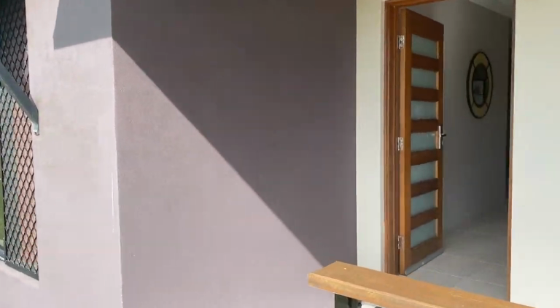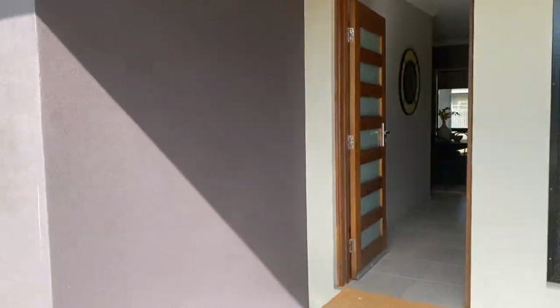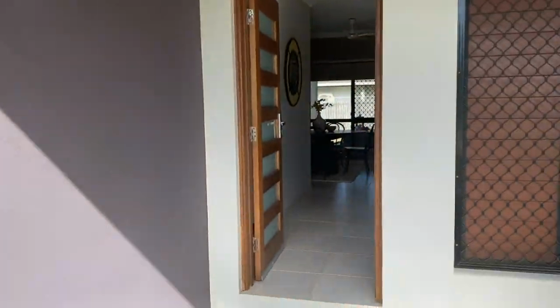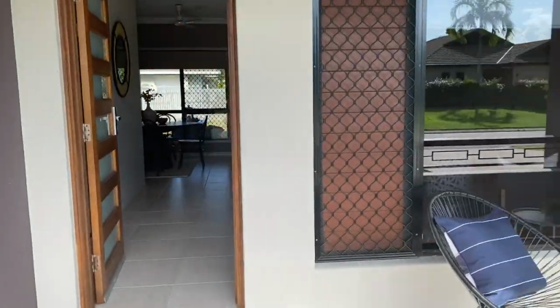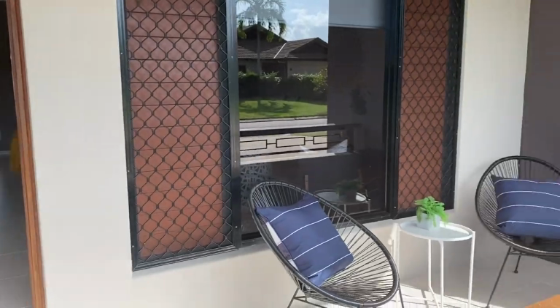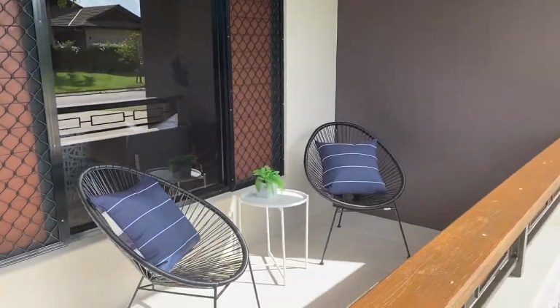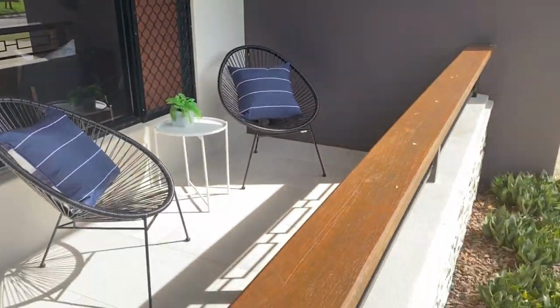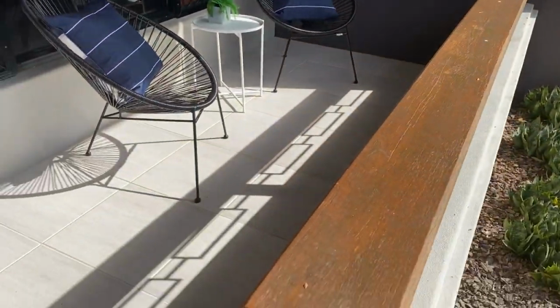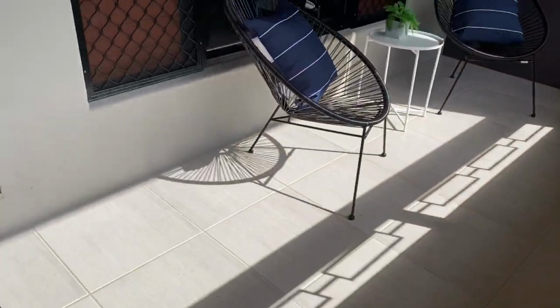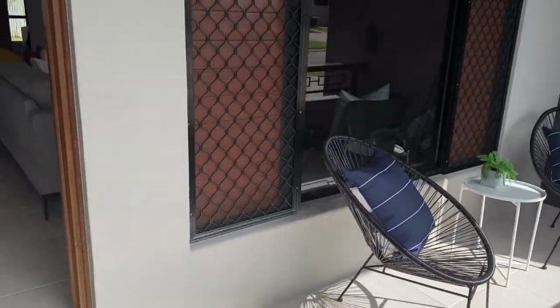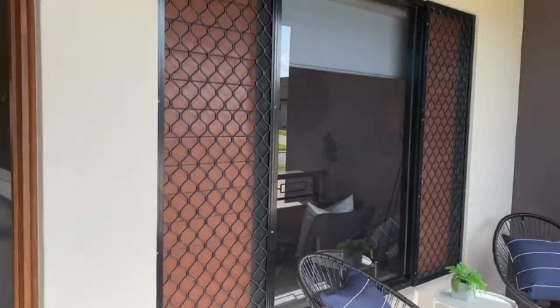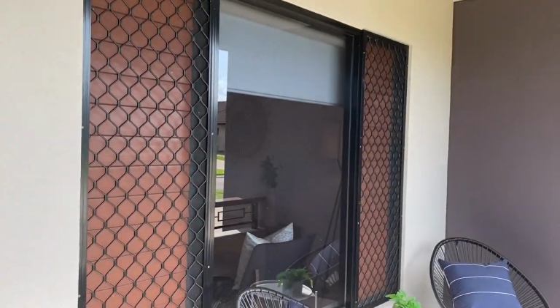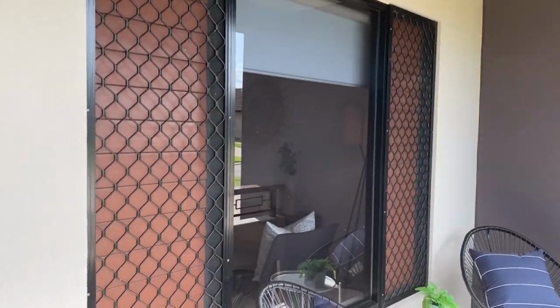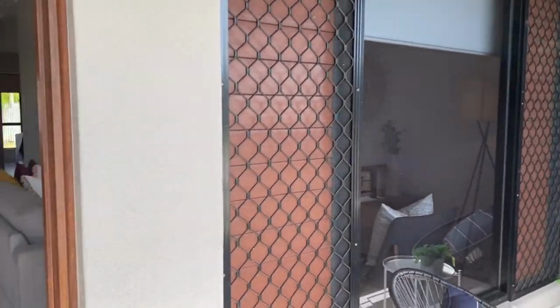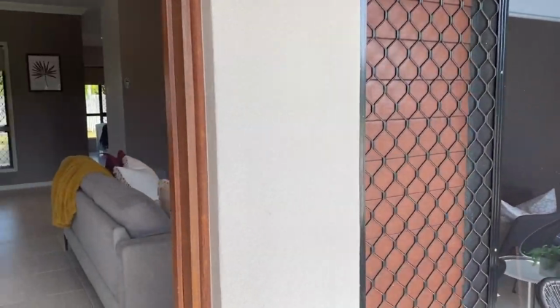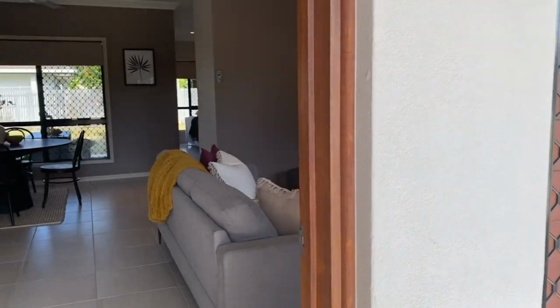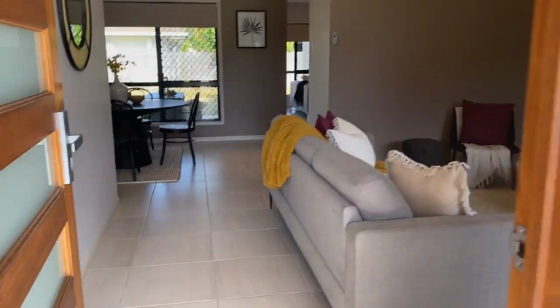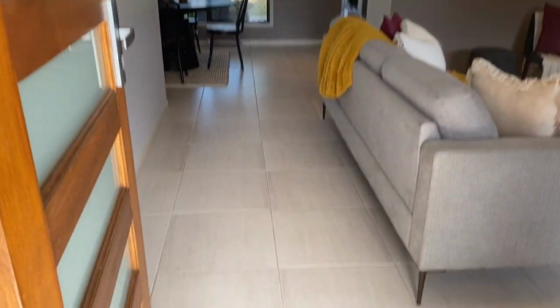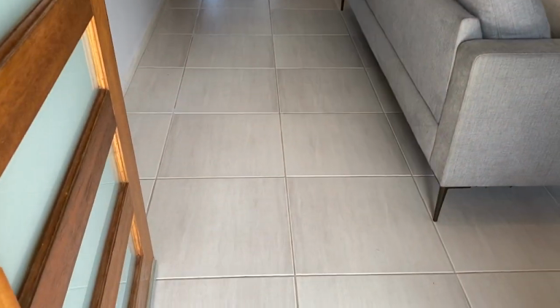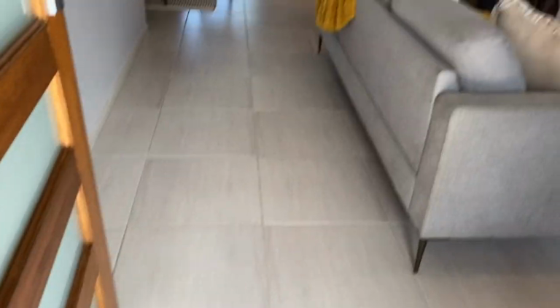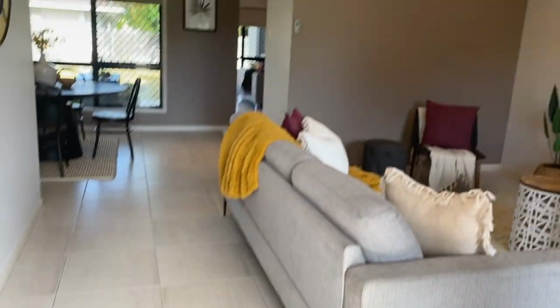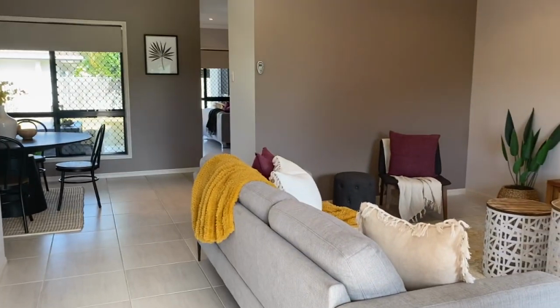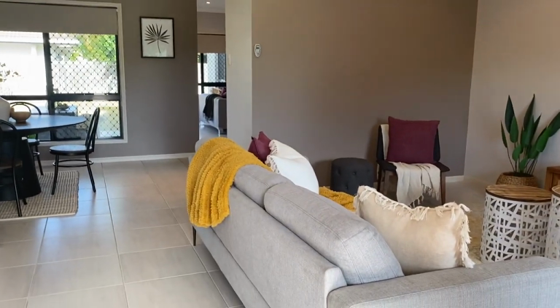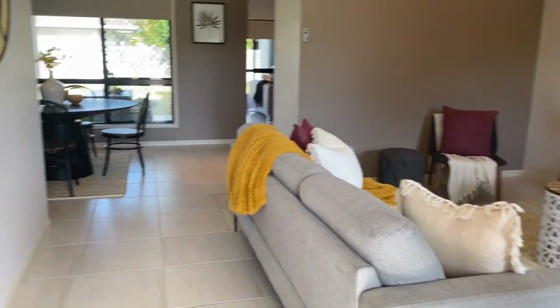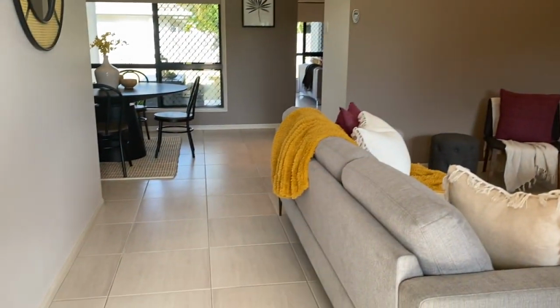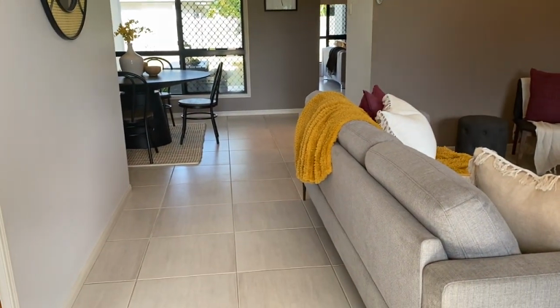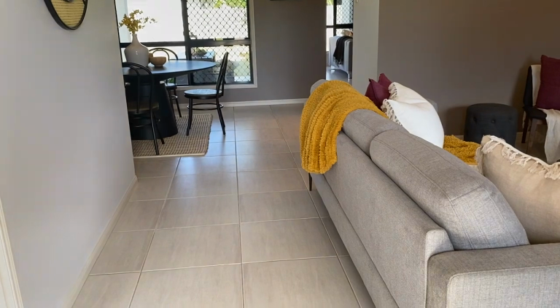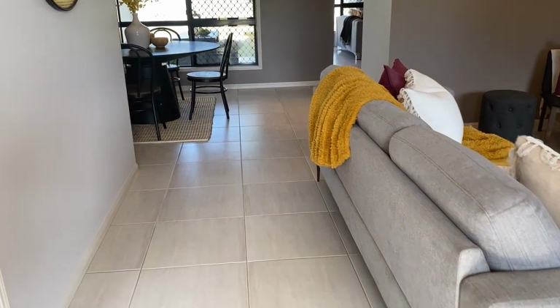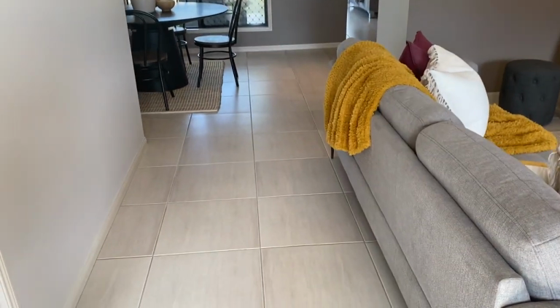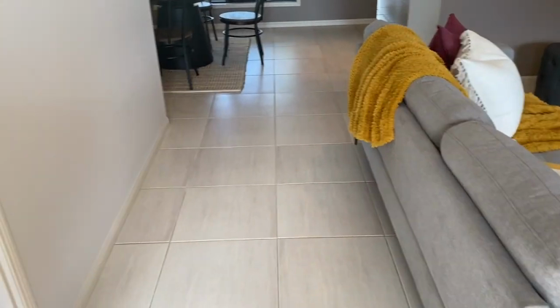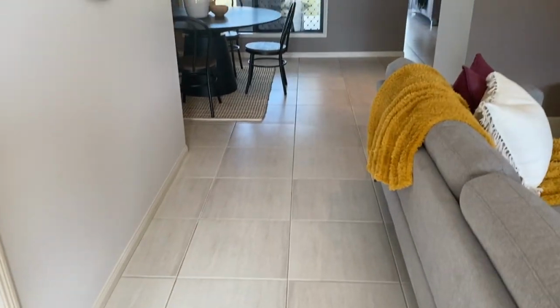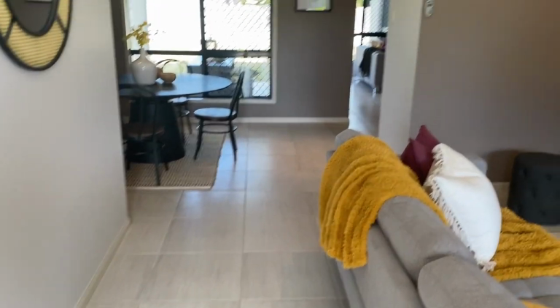there's a lovely entry. The home has security screens on all windows and doors. It's fully air conditioned, and all the living areas are tiled with neutral tone tiles.